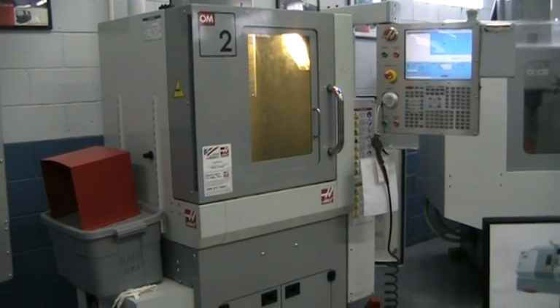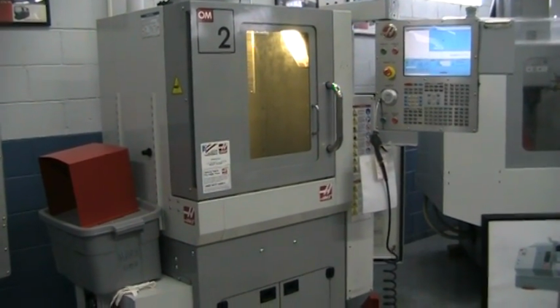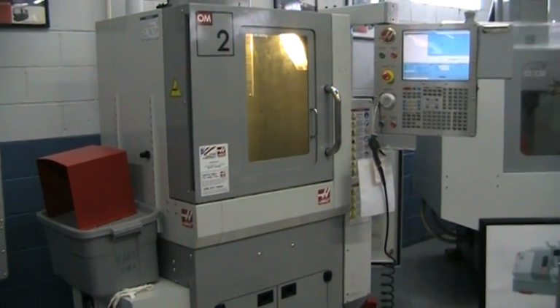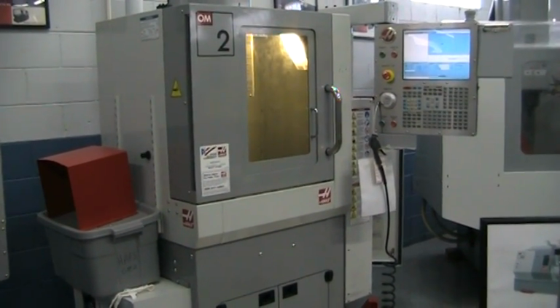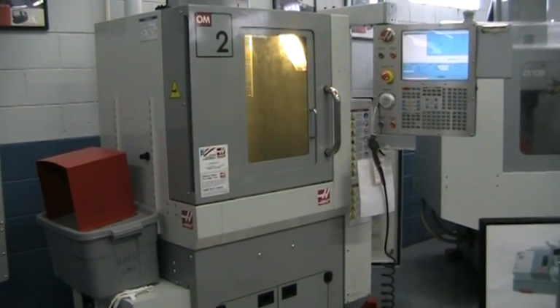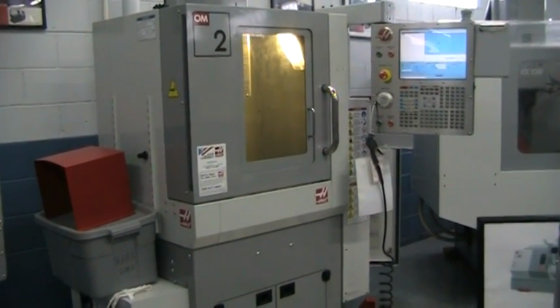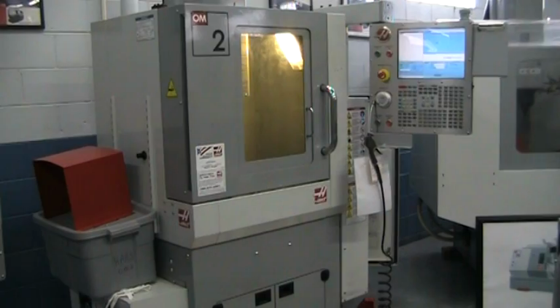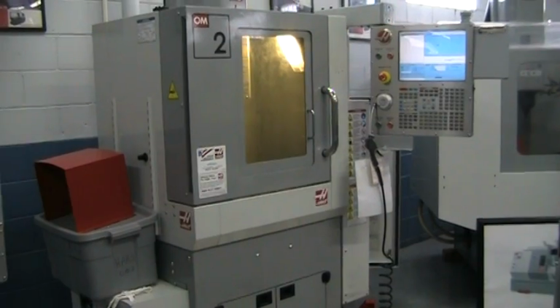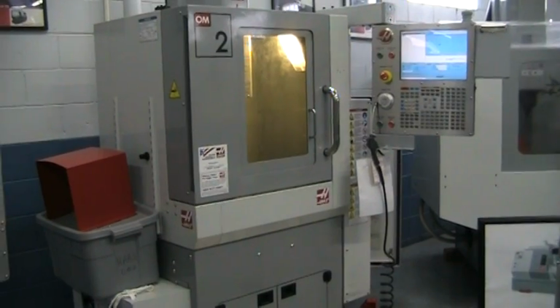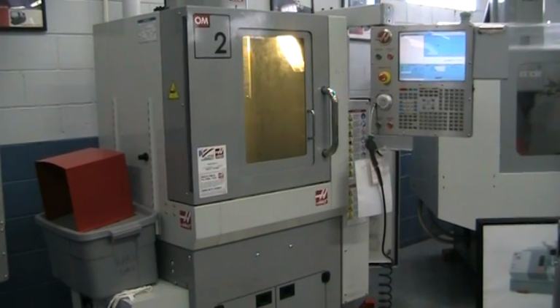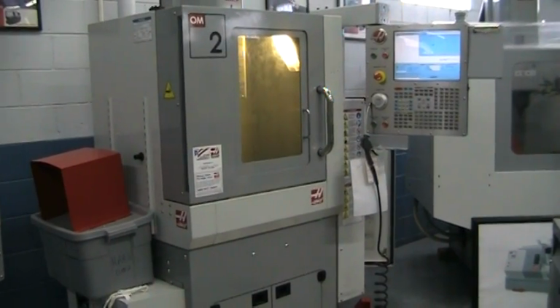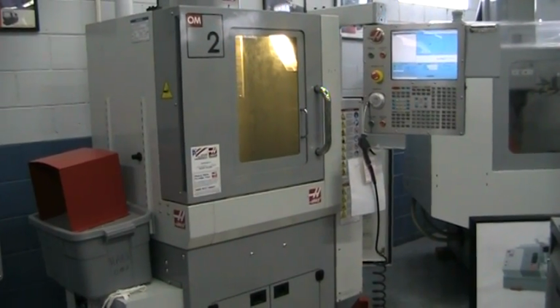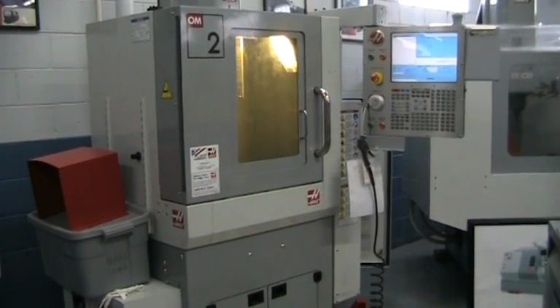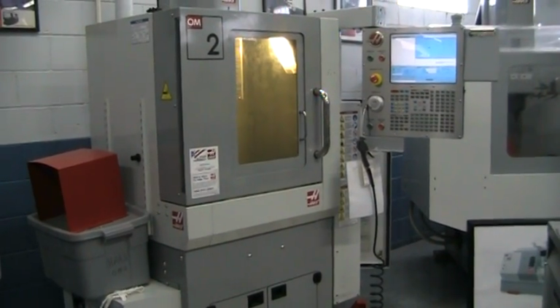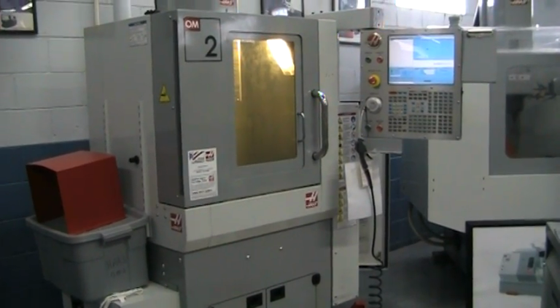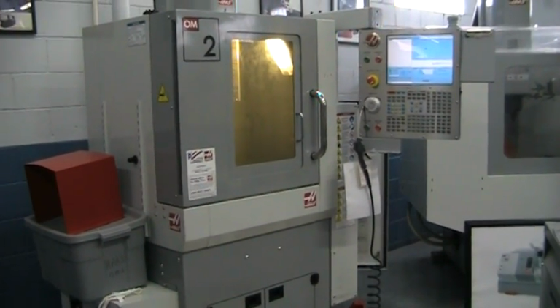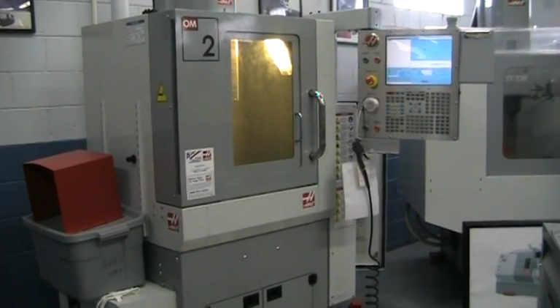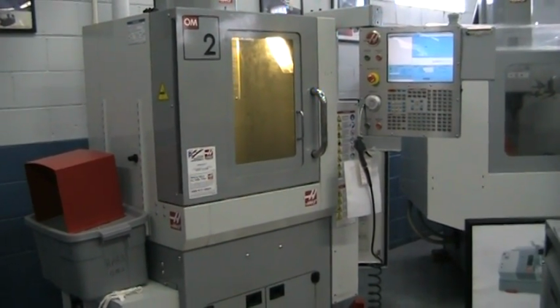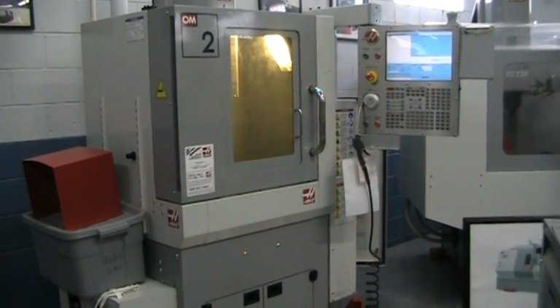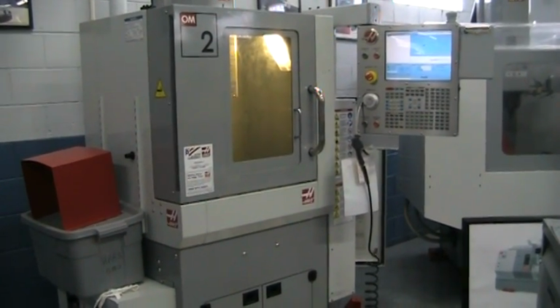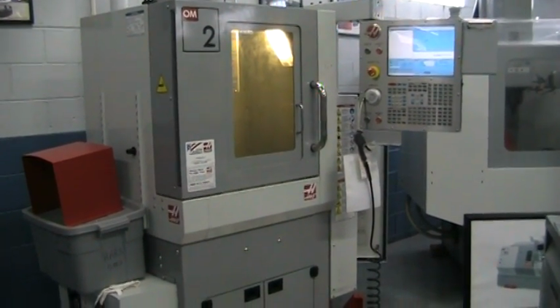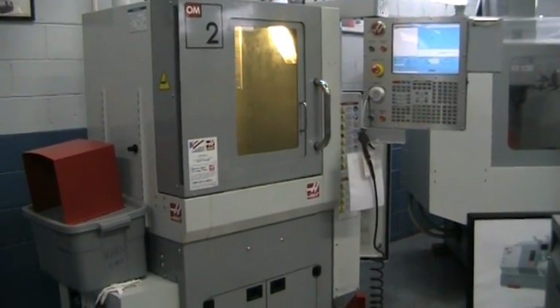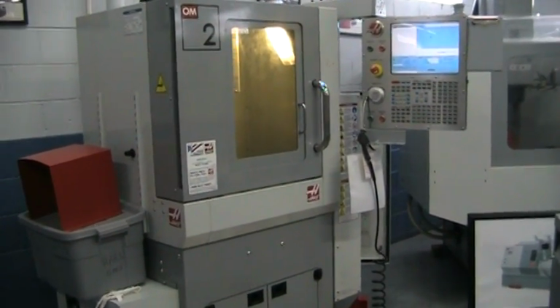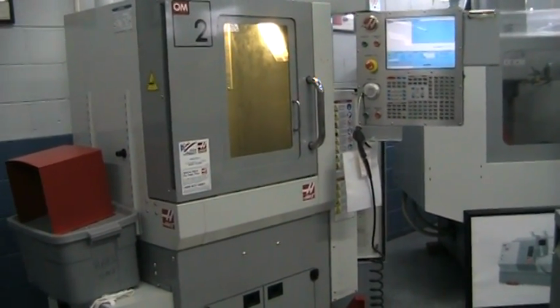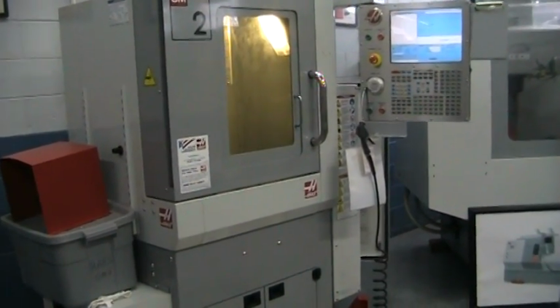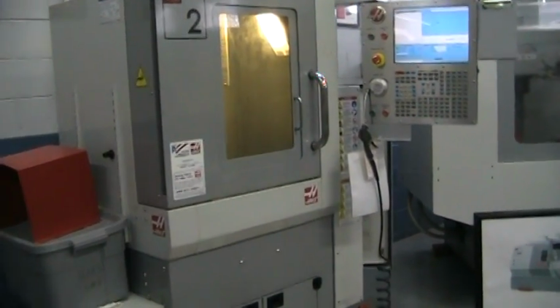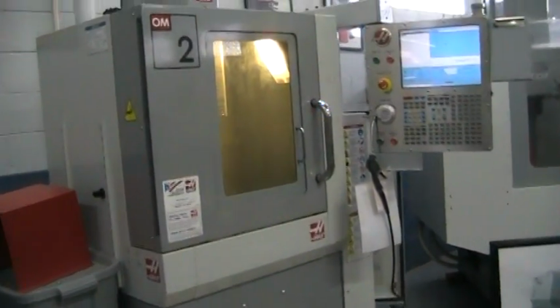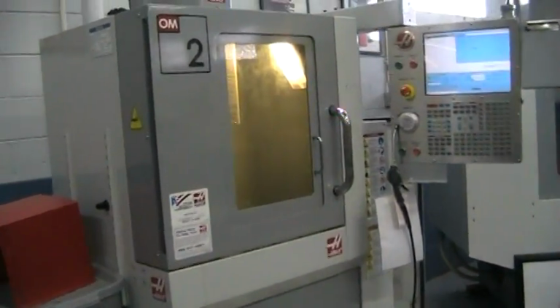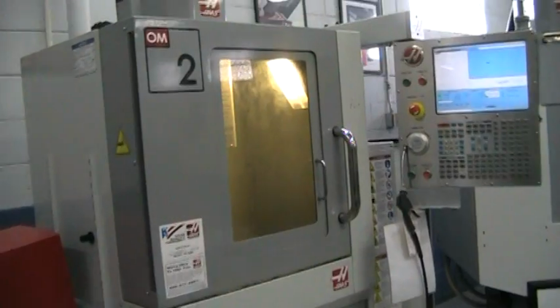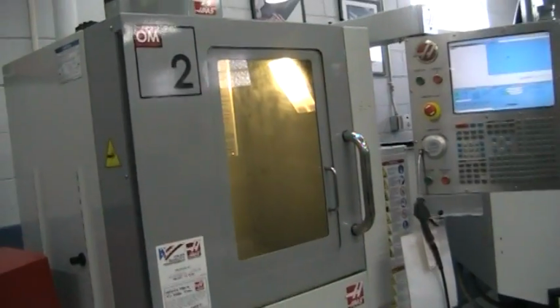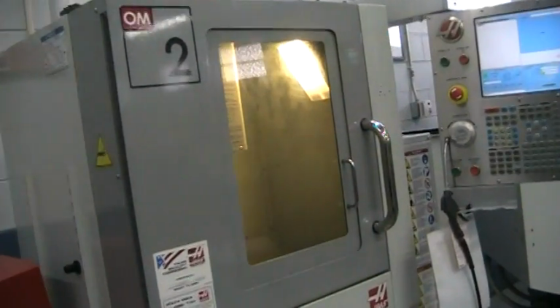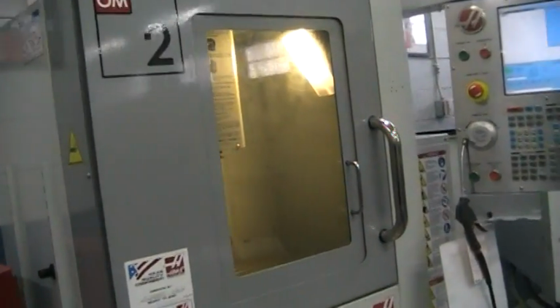This is a video inspection of the 2010 Haas OM2A. It's a 30,000 RPM machine.